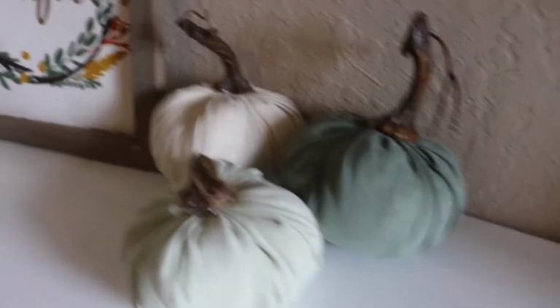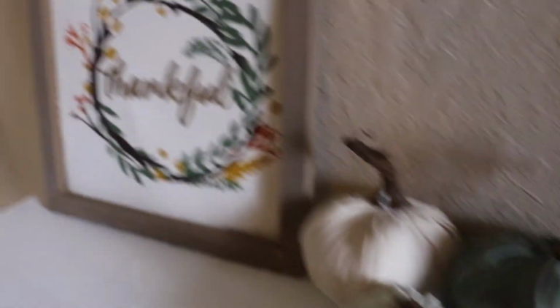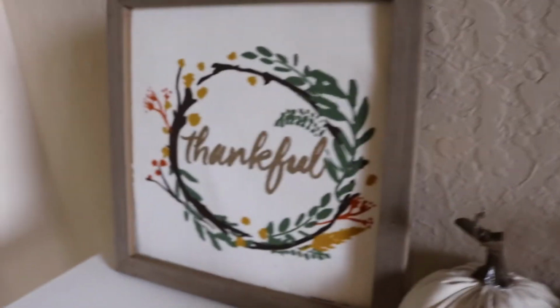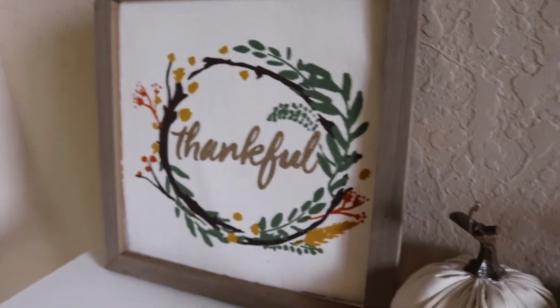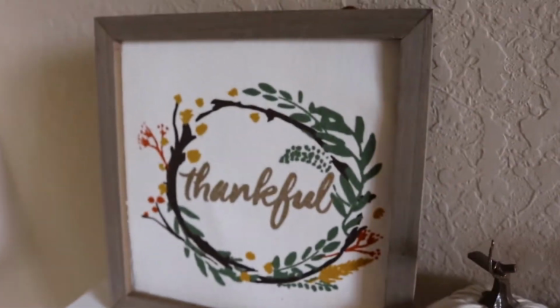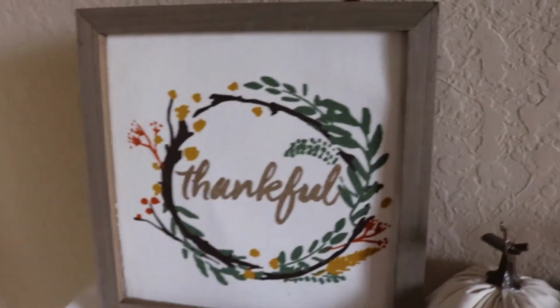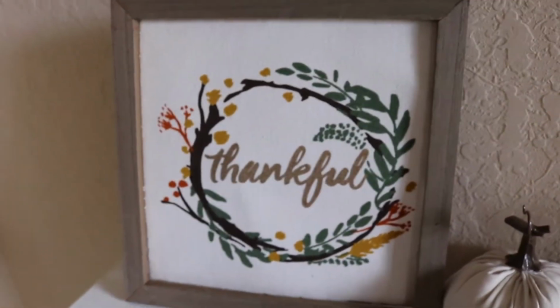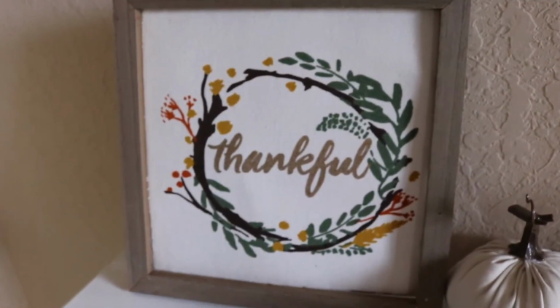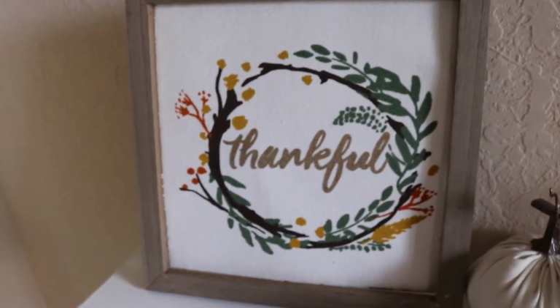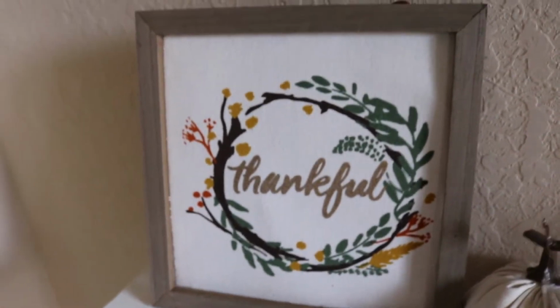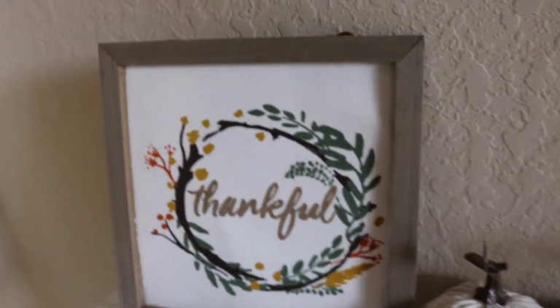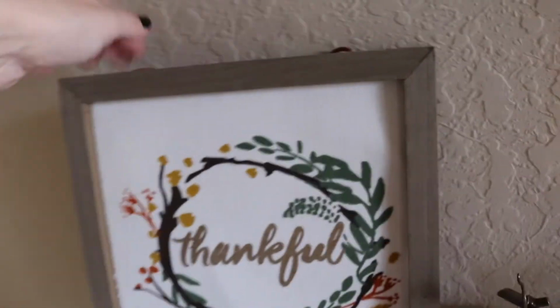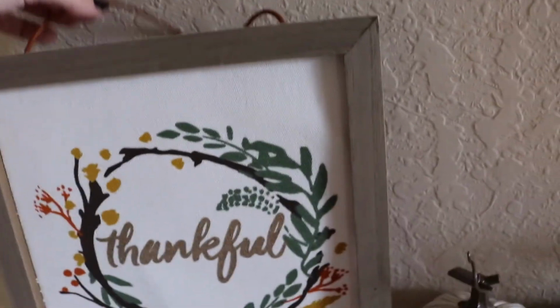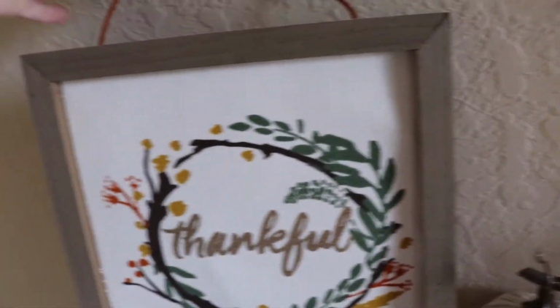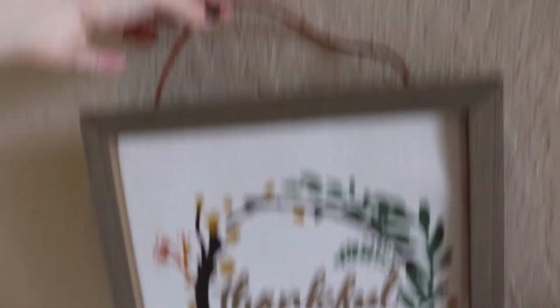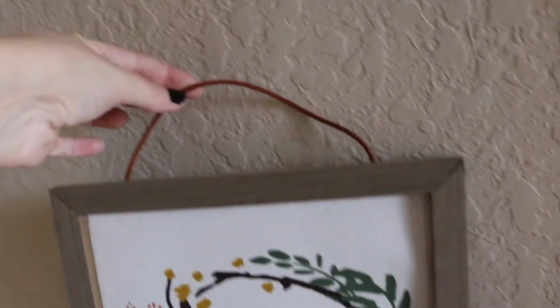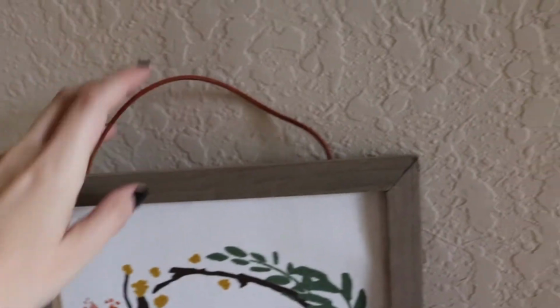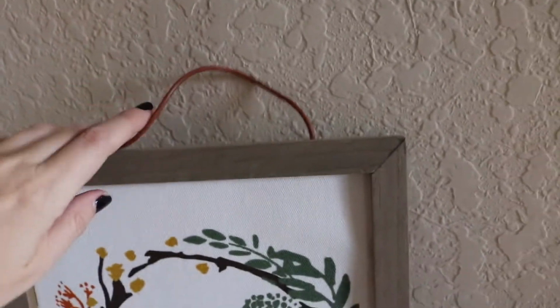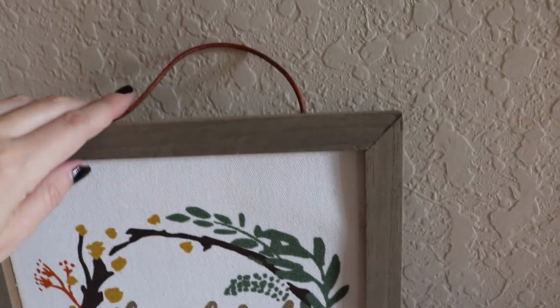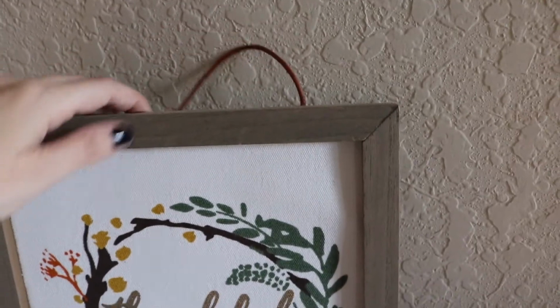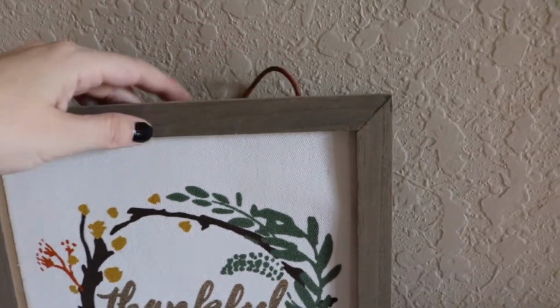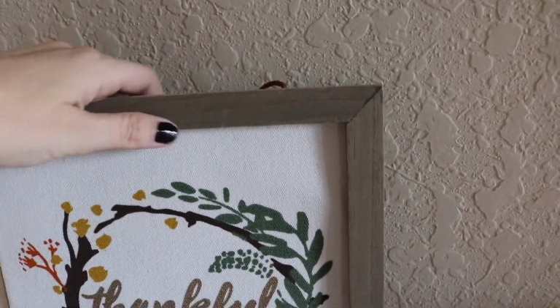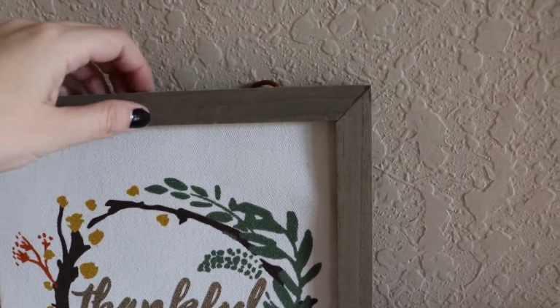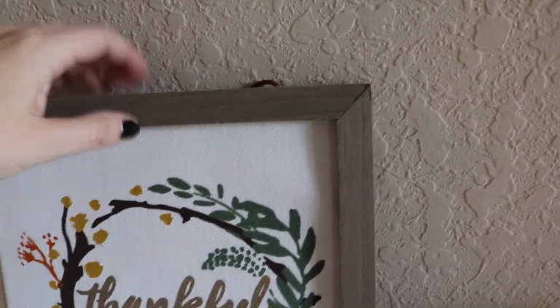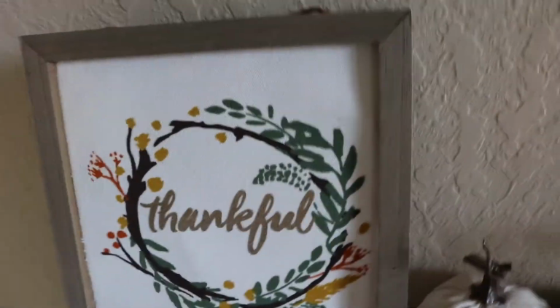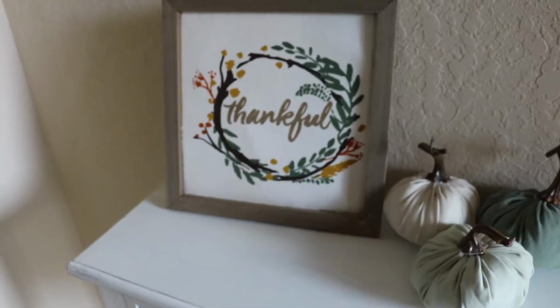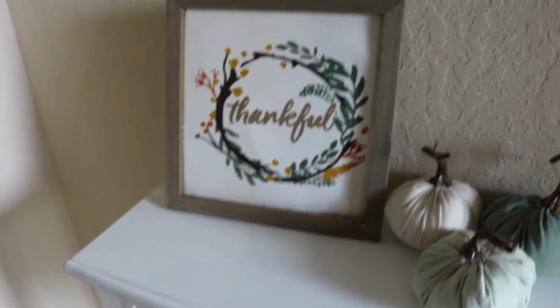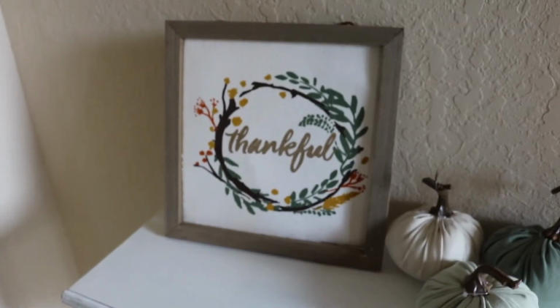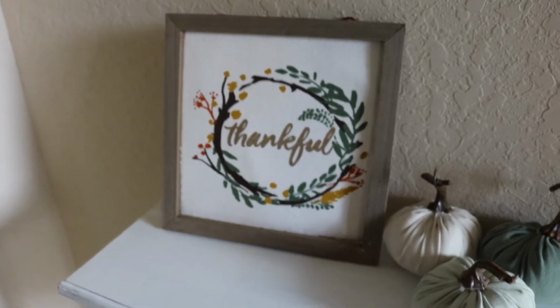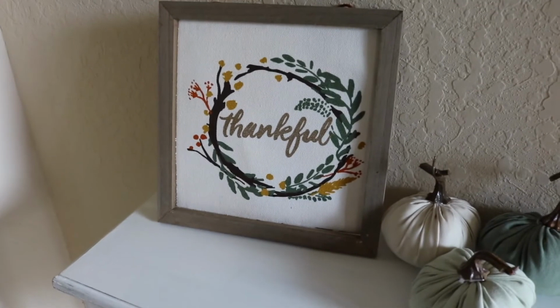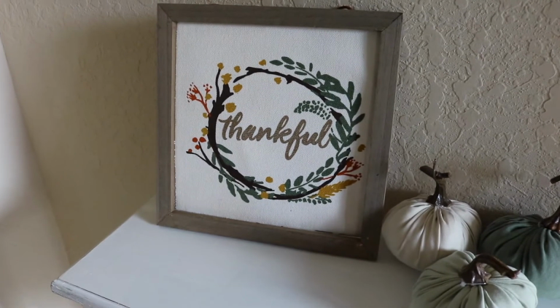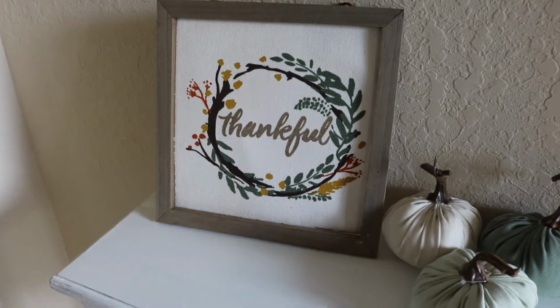This sign that says 'thankful' is actually a hanger so you can hang it up if you wanted to, but I kind of tucked it behind. That's also from the Target dollar section — that was three dollars.